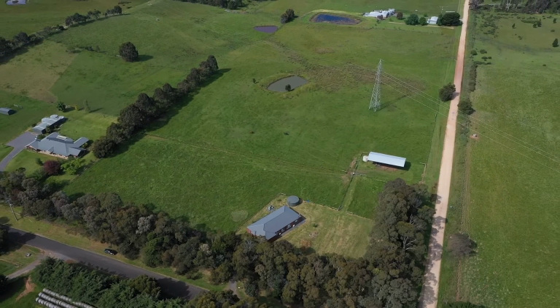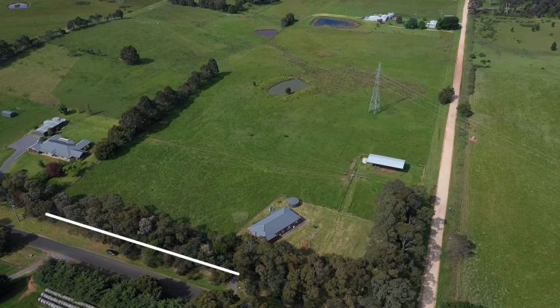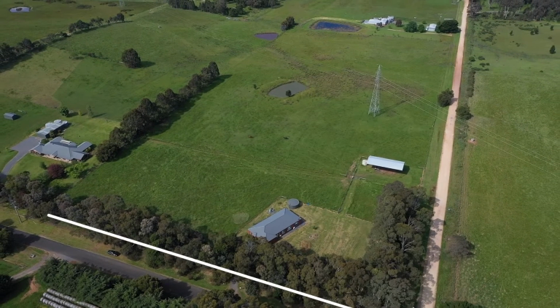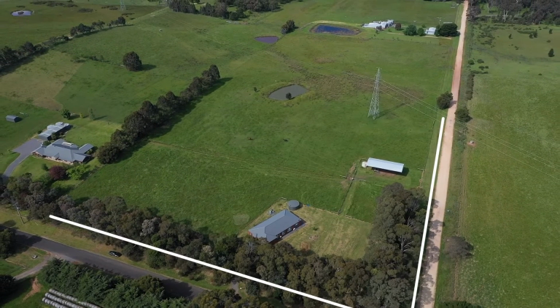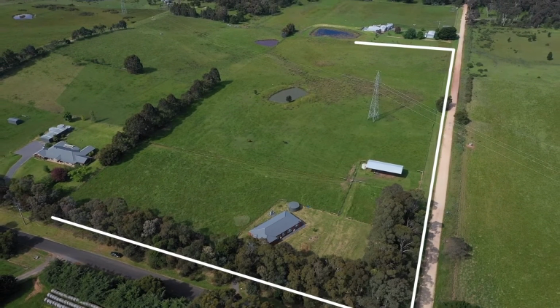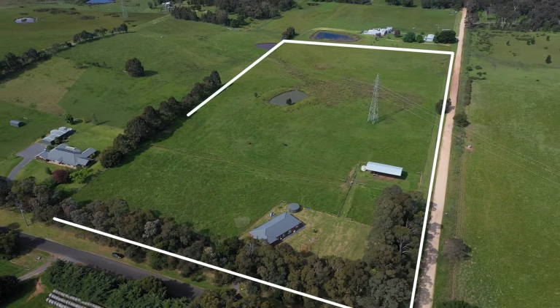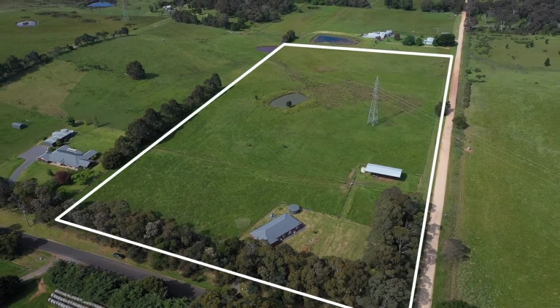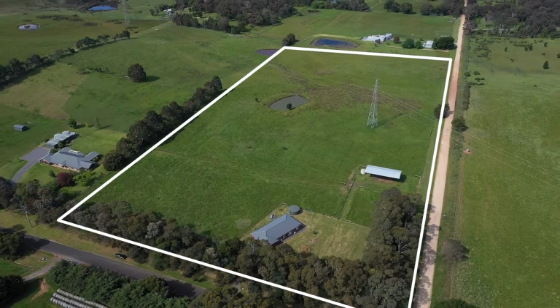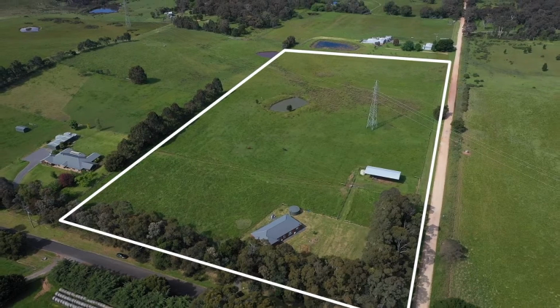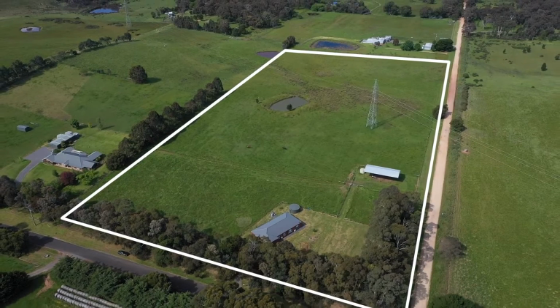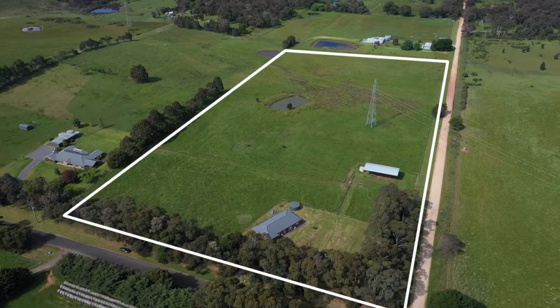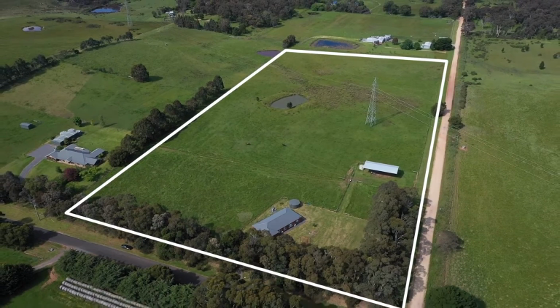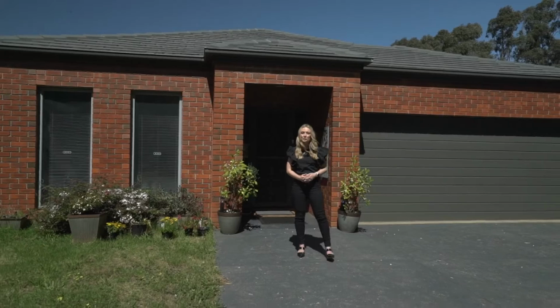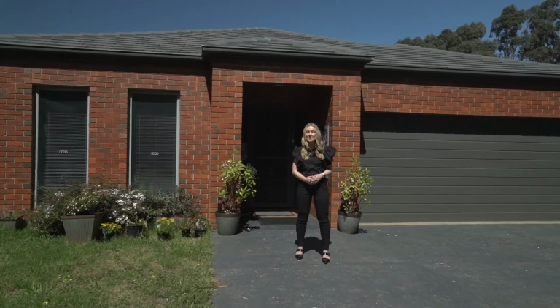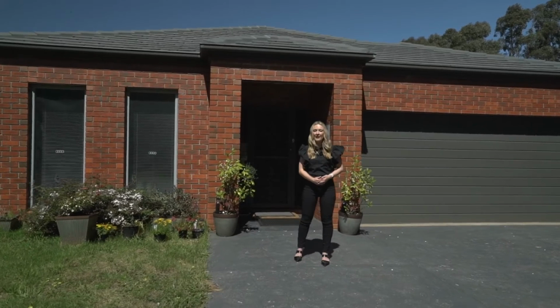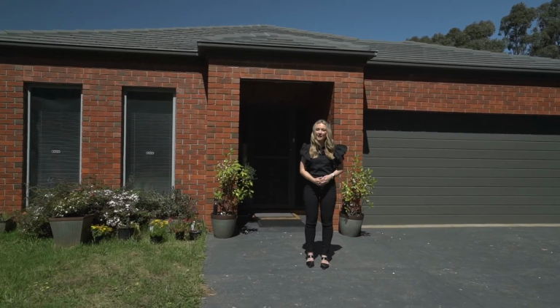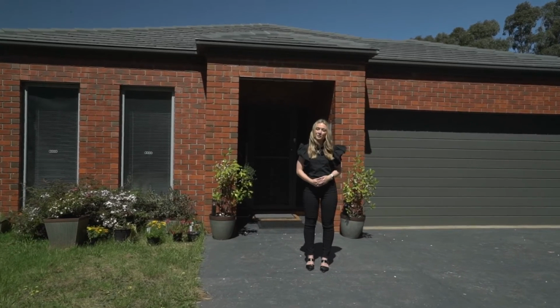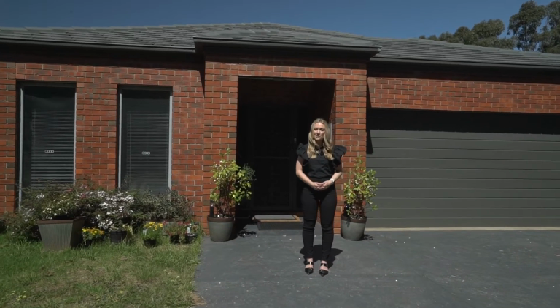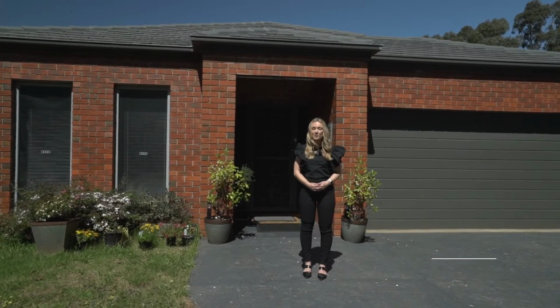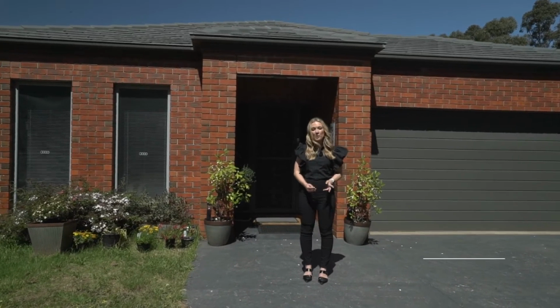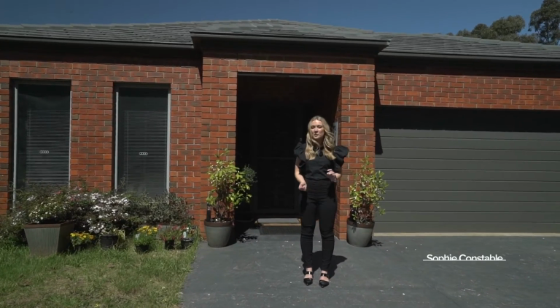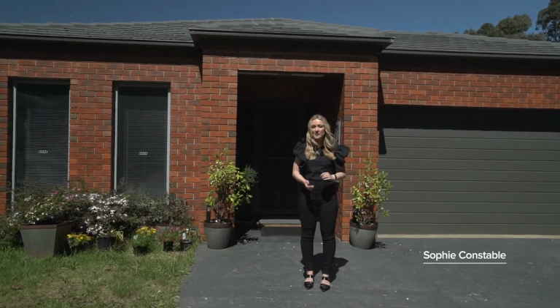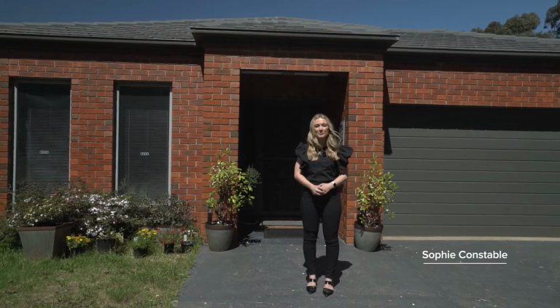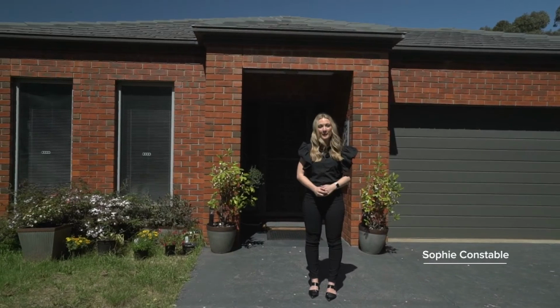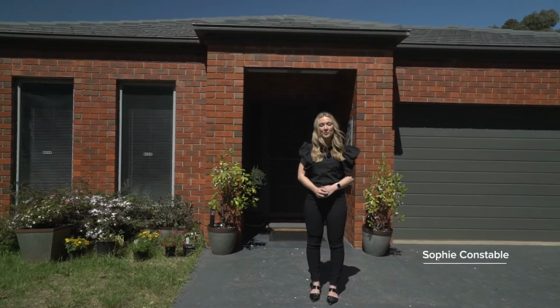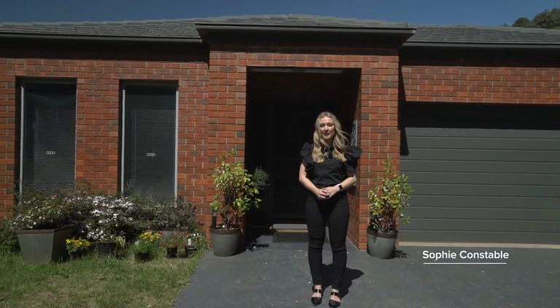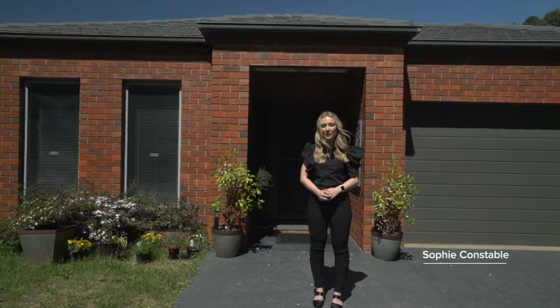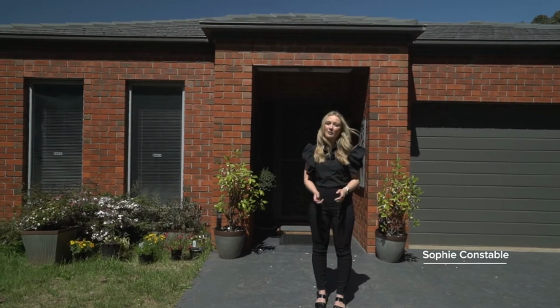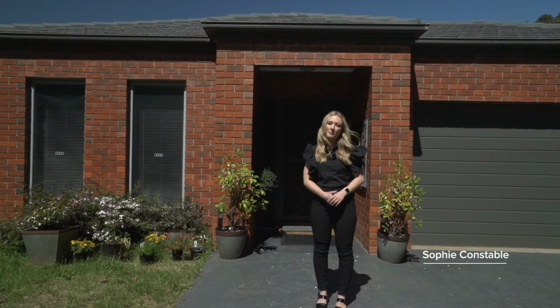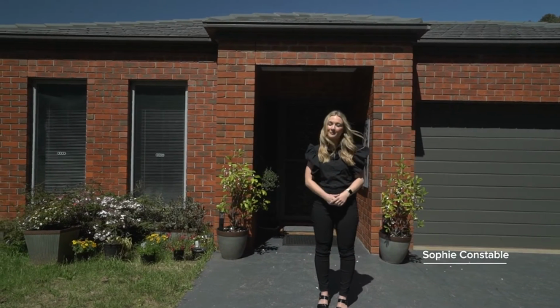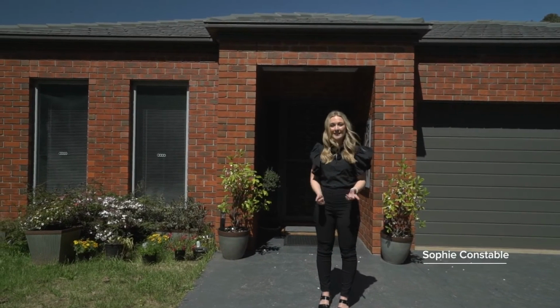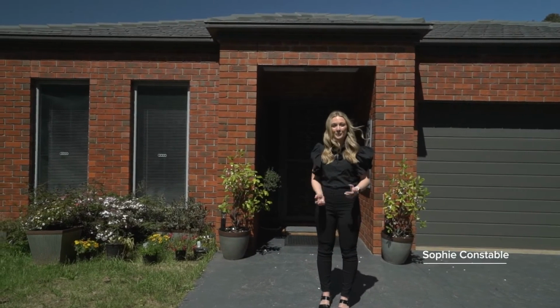Set on just under 15 acres is this quality family home with beautiful views. I'm Sophie Constable and welcome to 260 Blampied Karoochiang Road here in Blampied. Let's take a look.